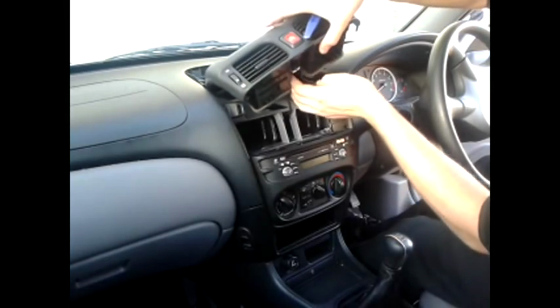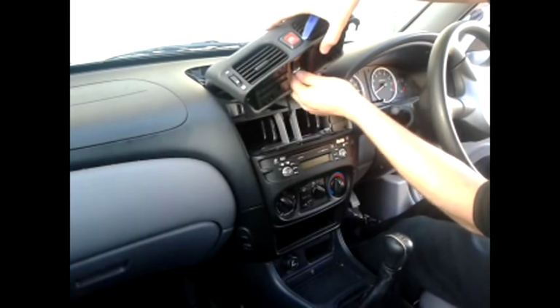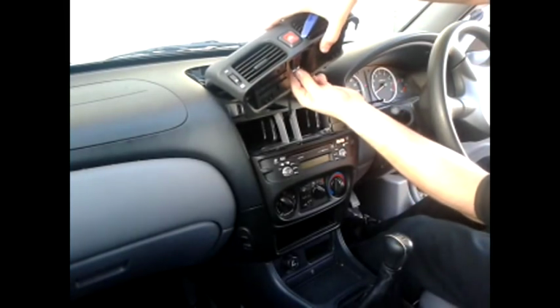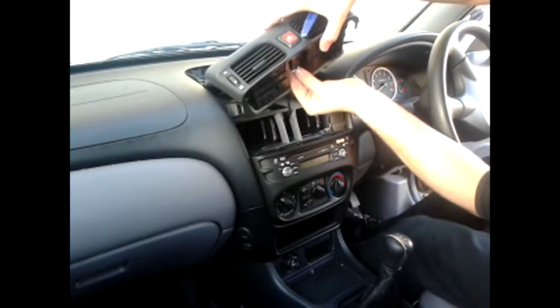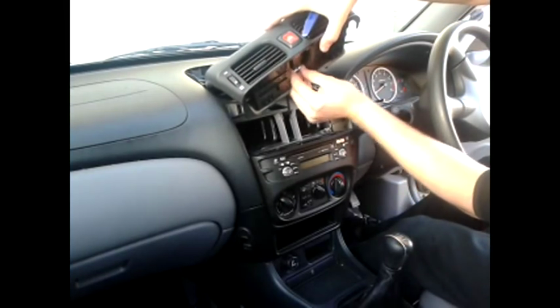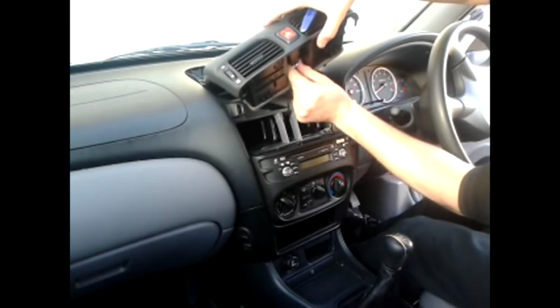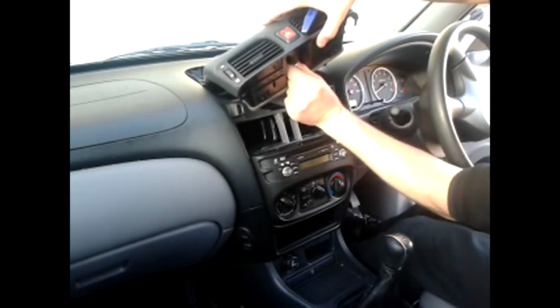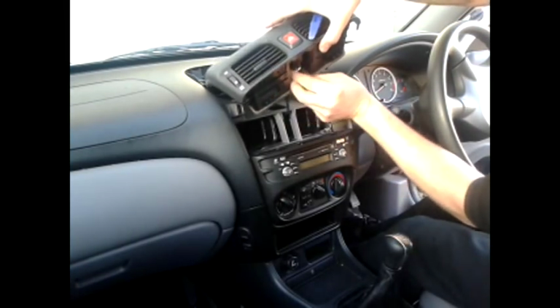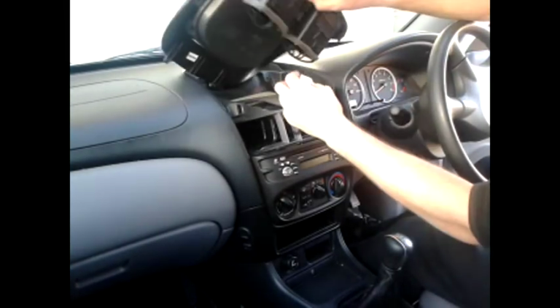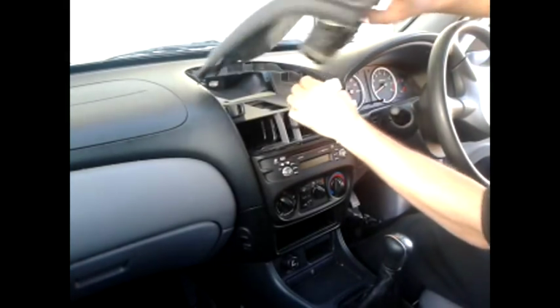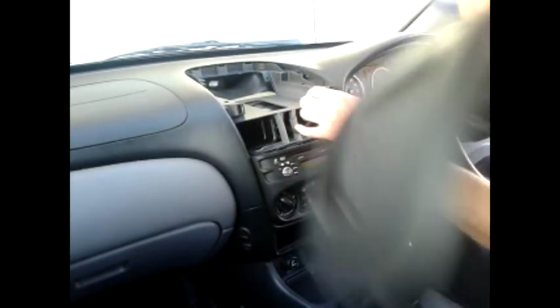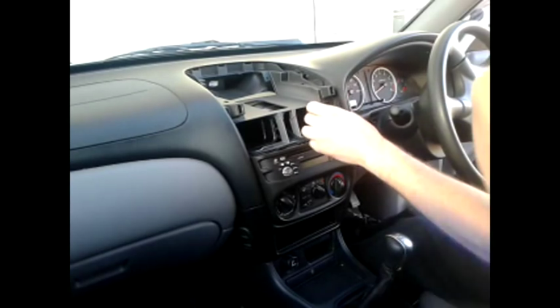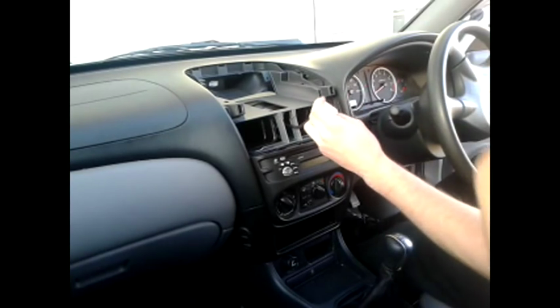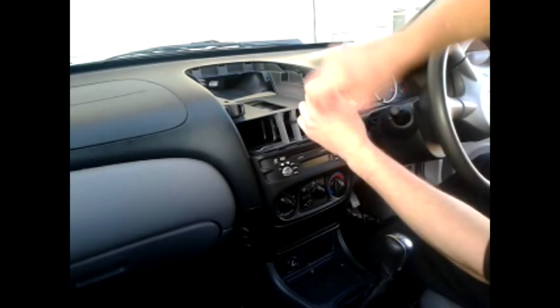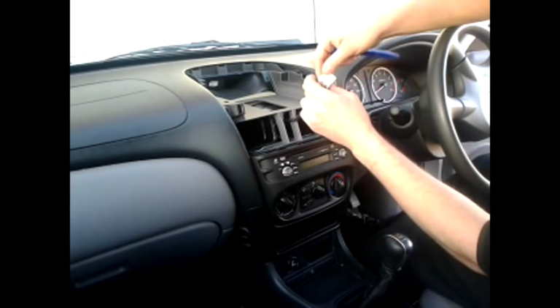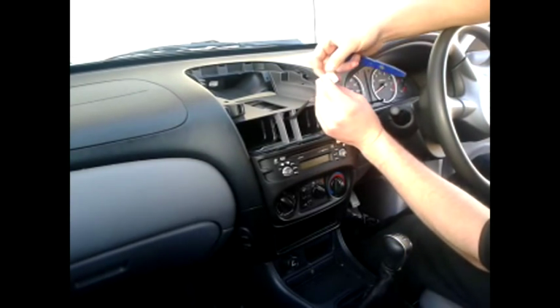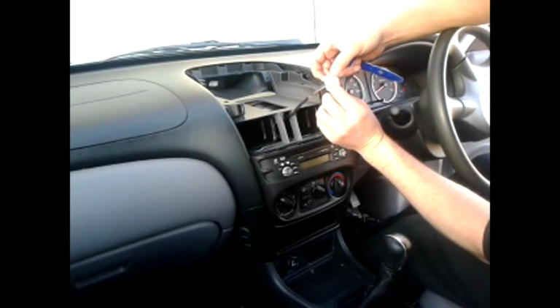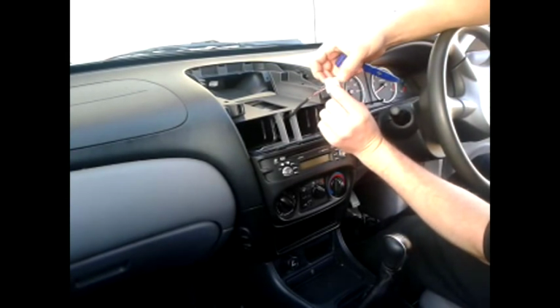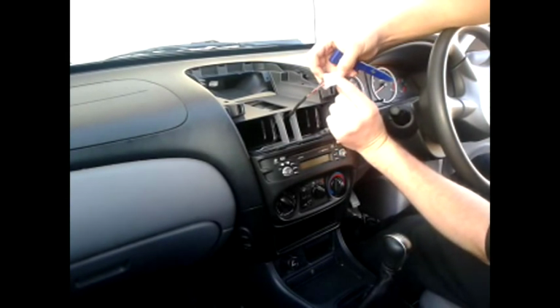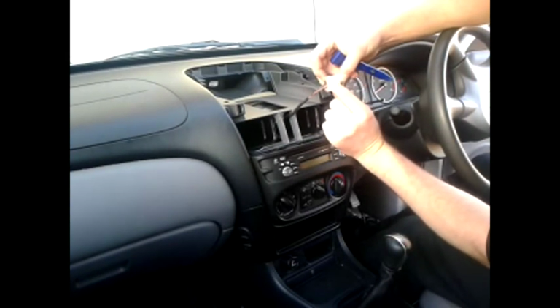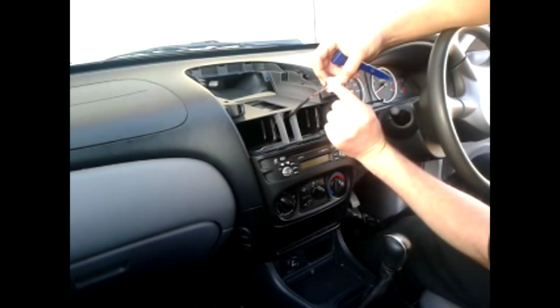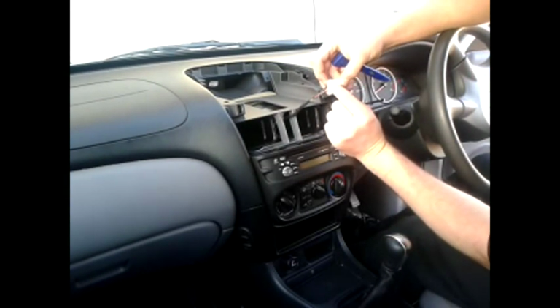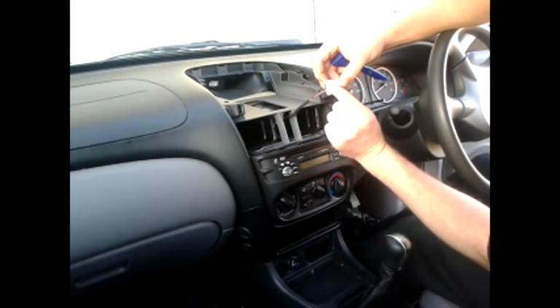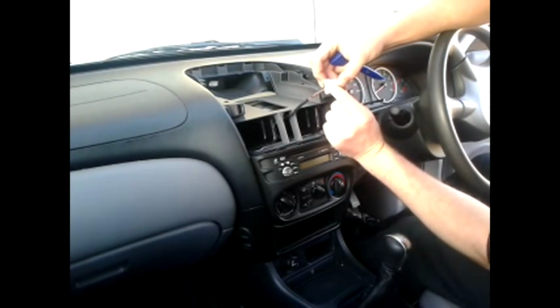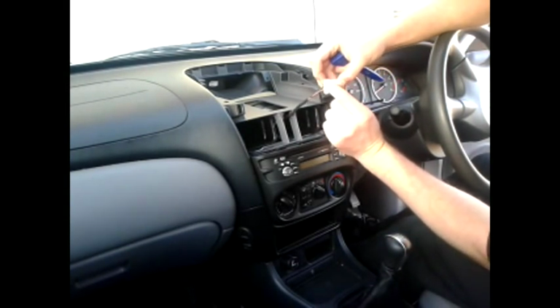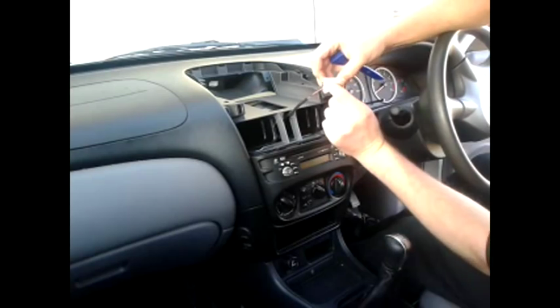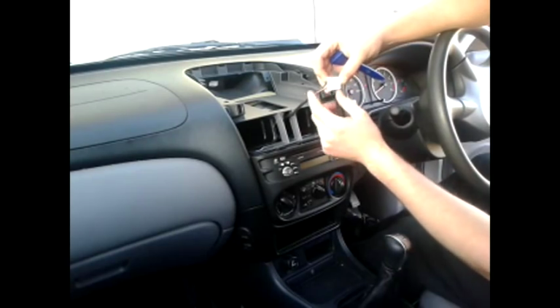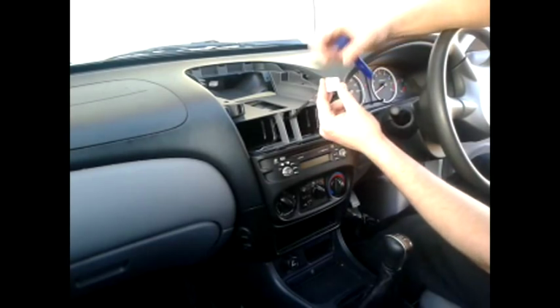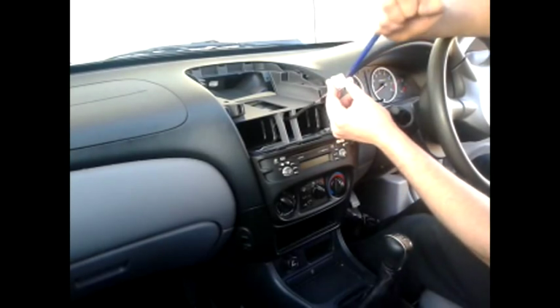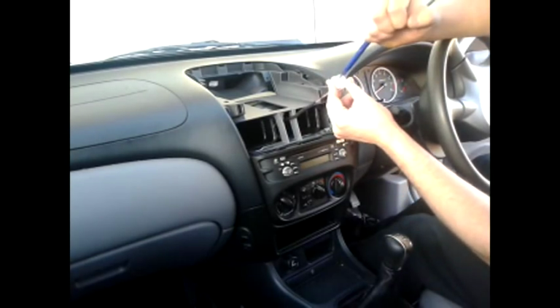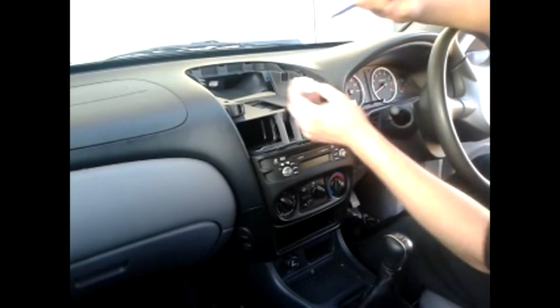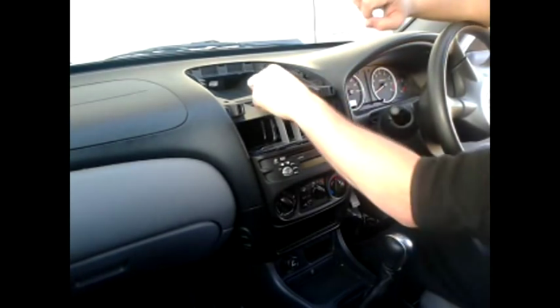Unplug the hazard switch from the back. It's very difficult to get to as the clip is inside the plug, so you need to get in and push that in to release it.